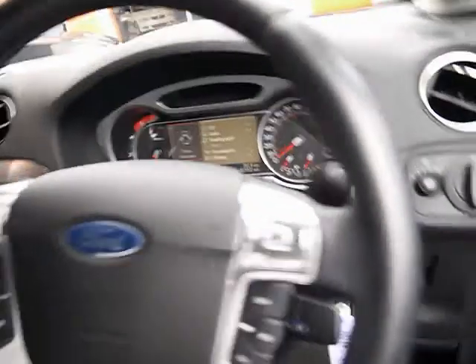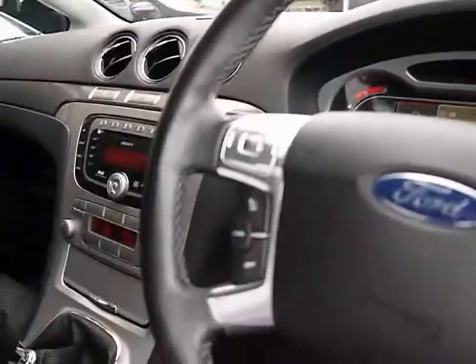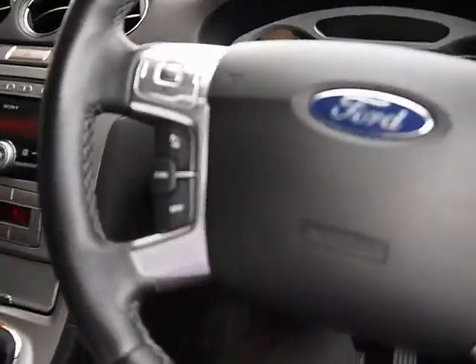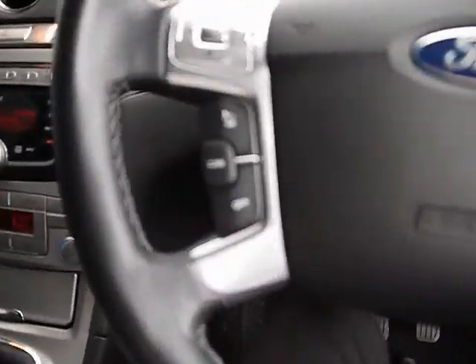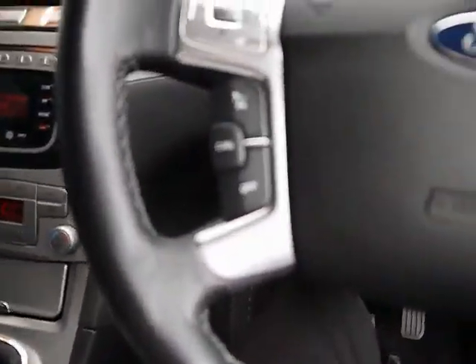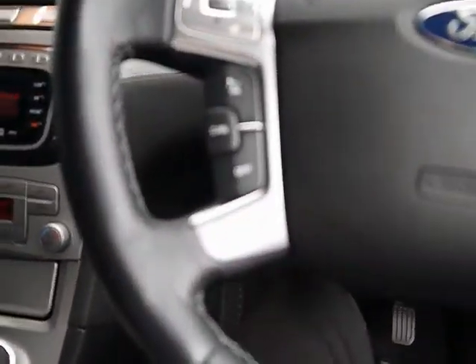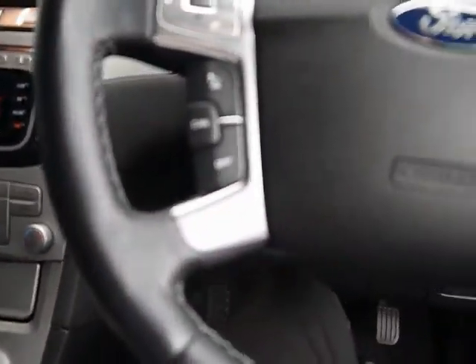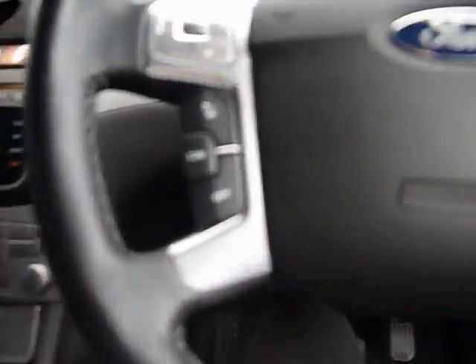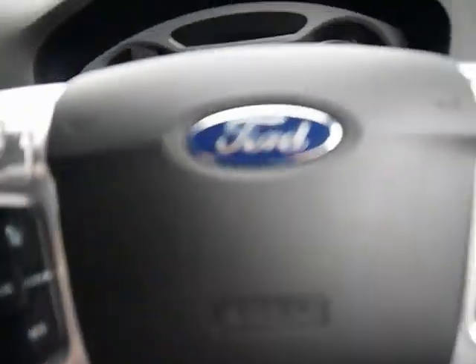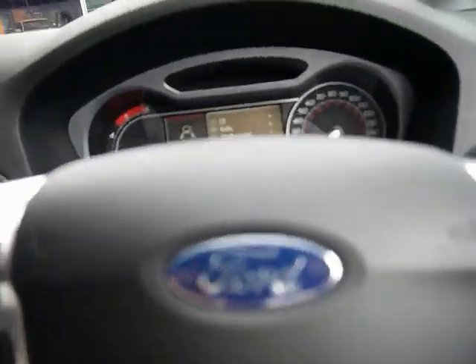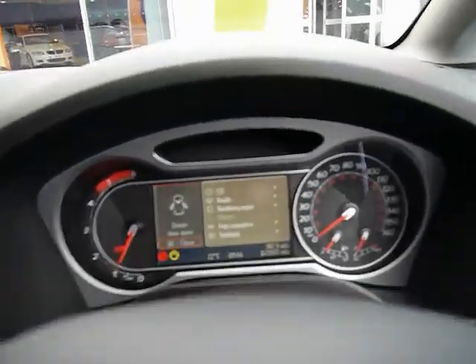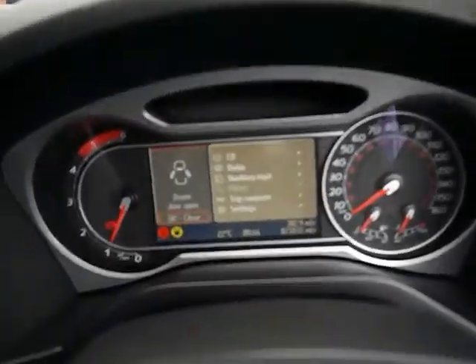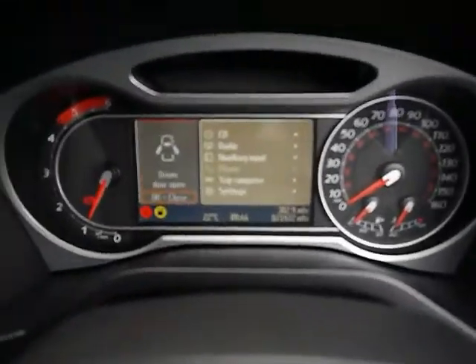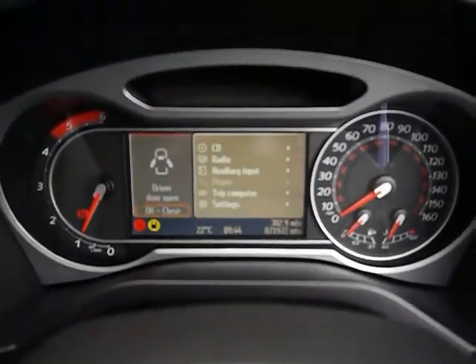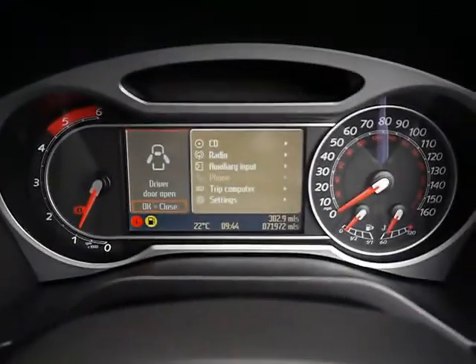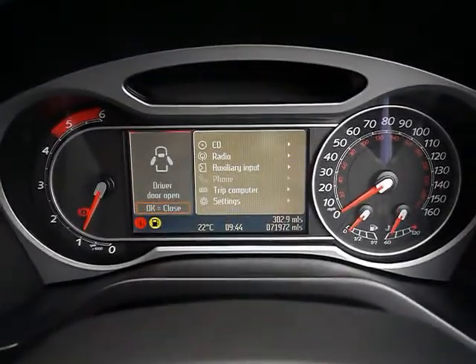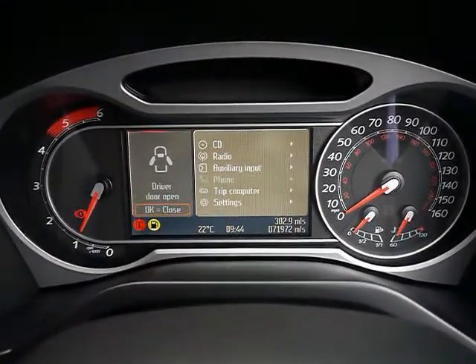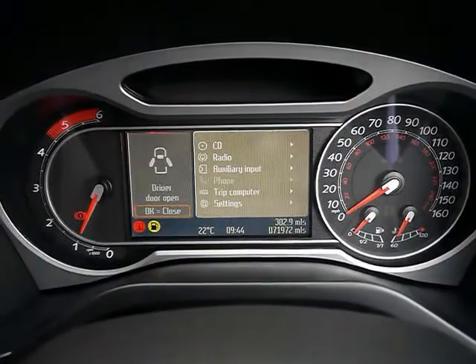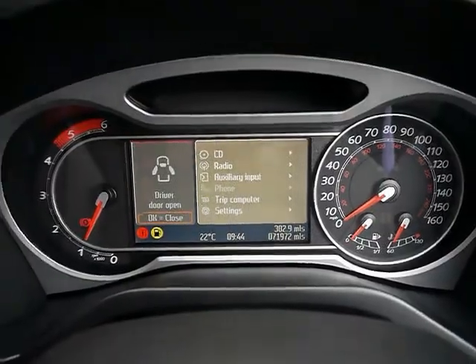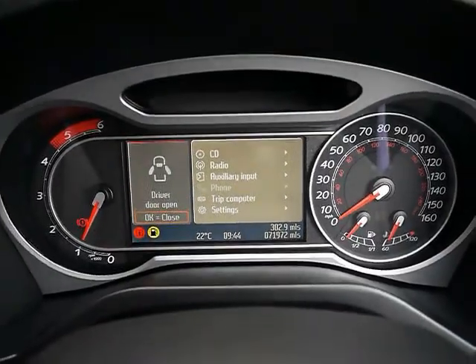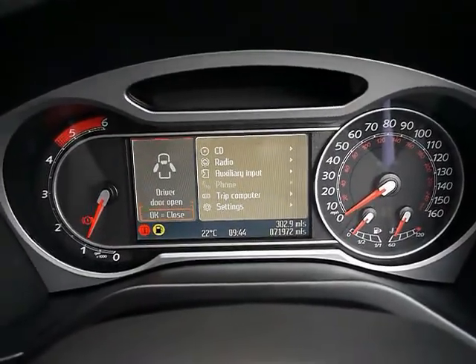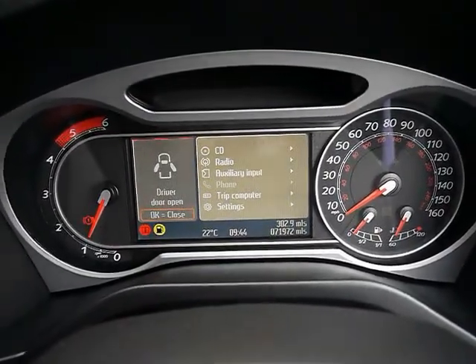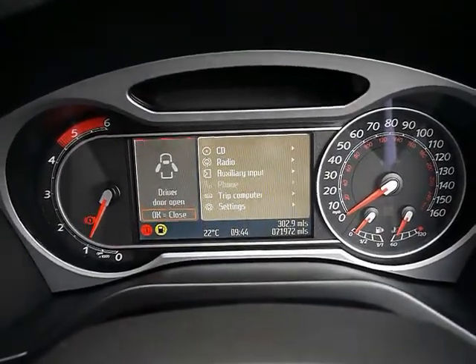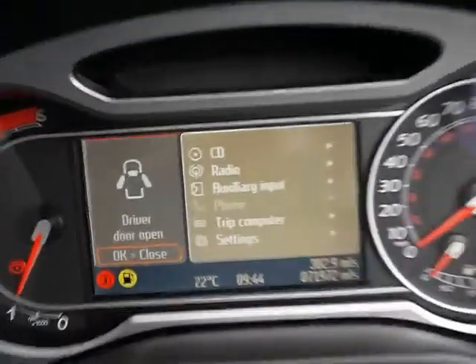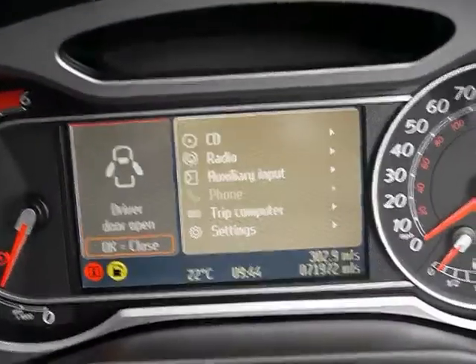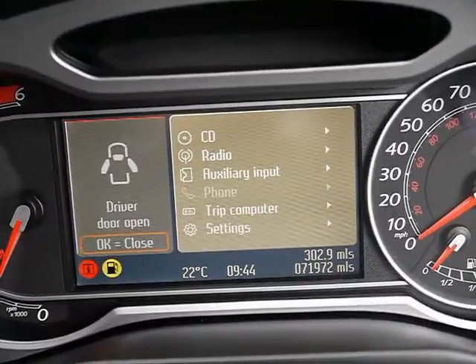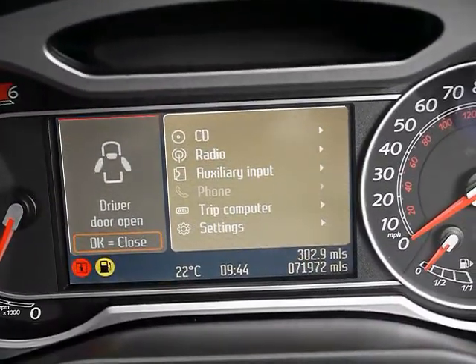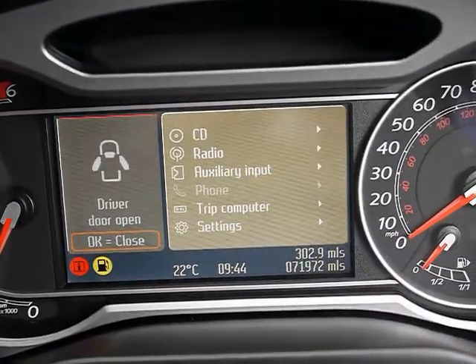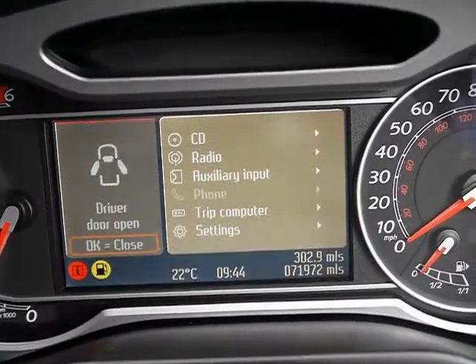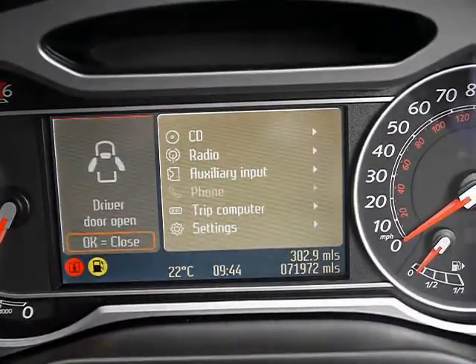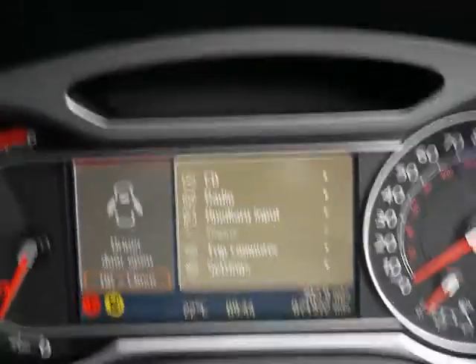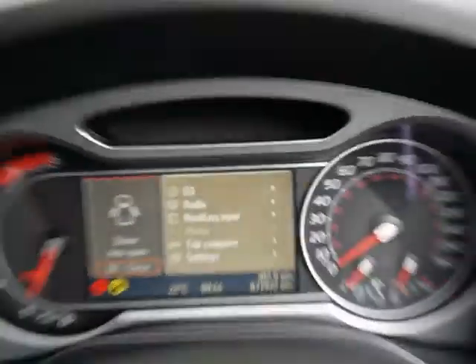Multi-function steering wheel with cruise control on the left. We've got the Converse Plus sensor on-screen display. The car is currently at 71,000 miles.